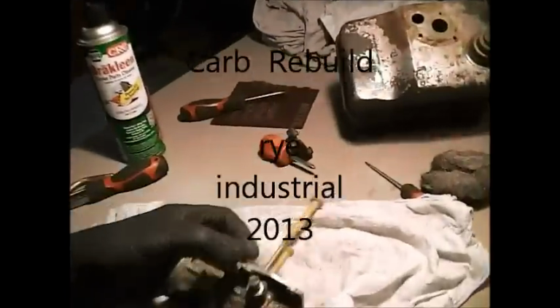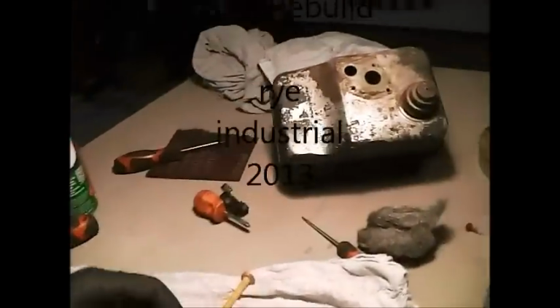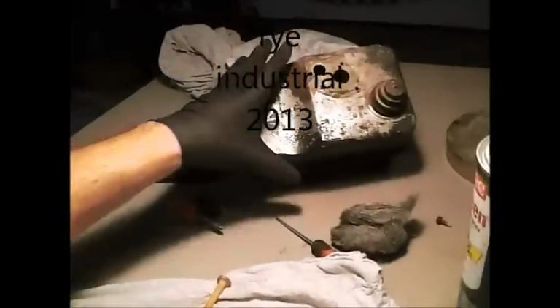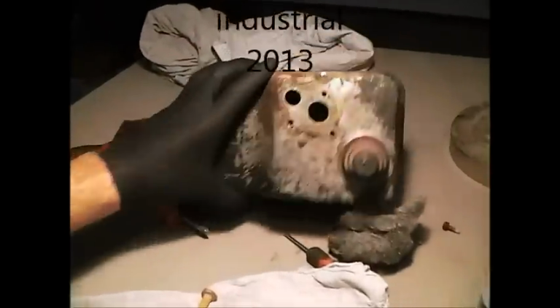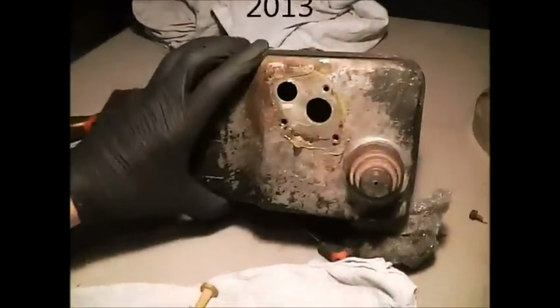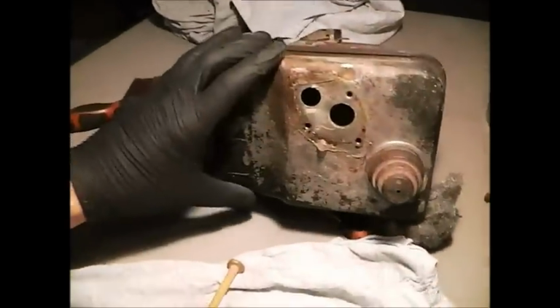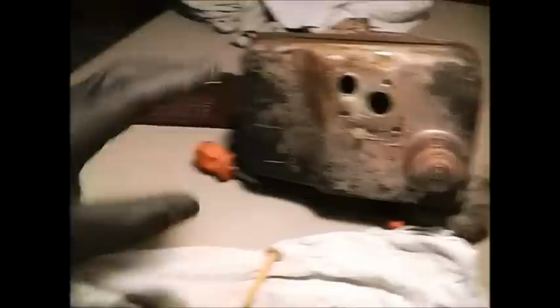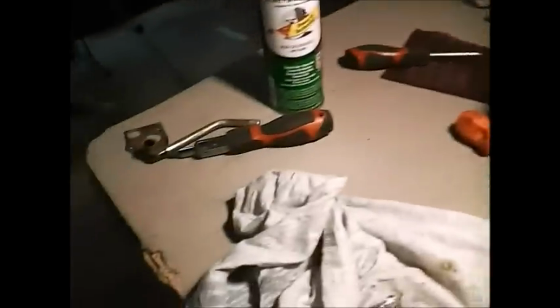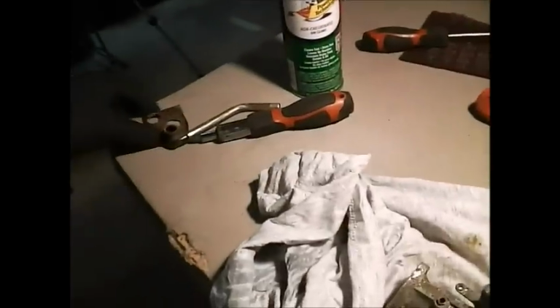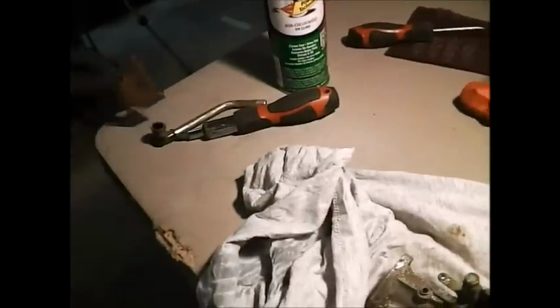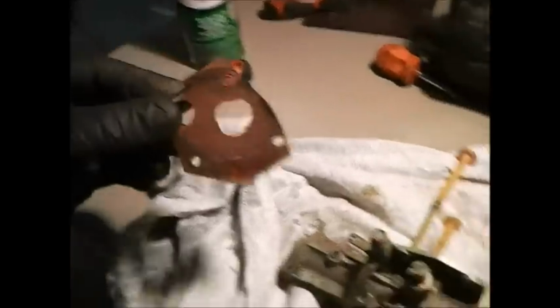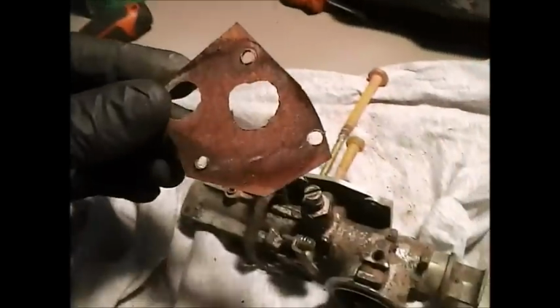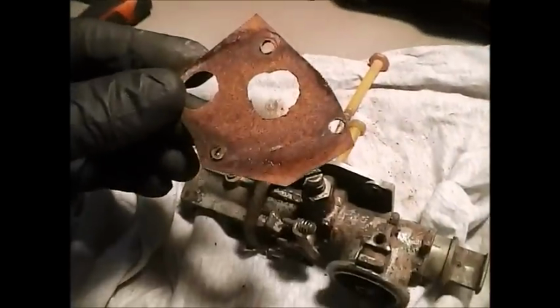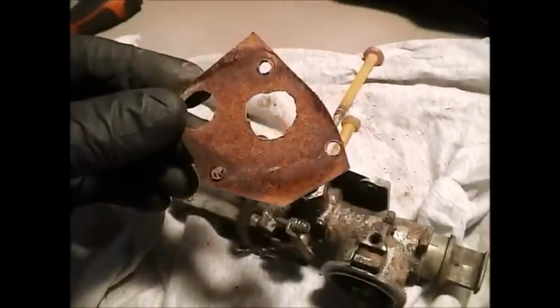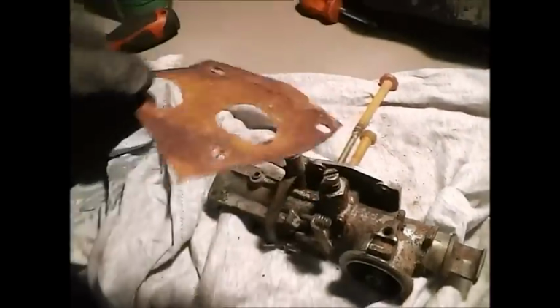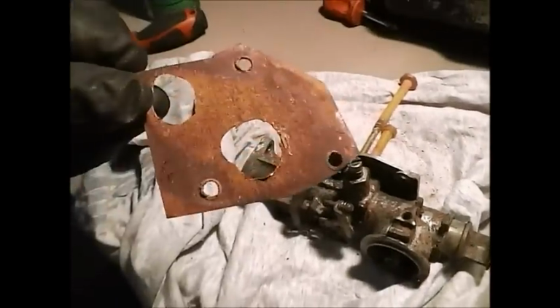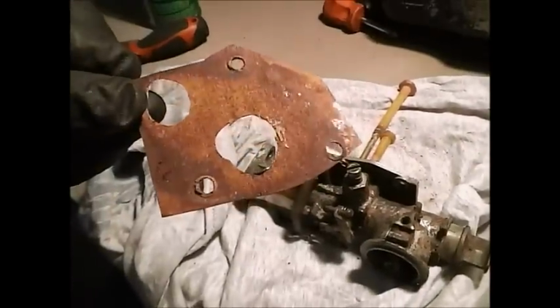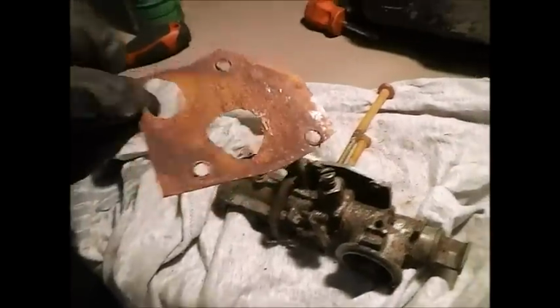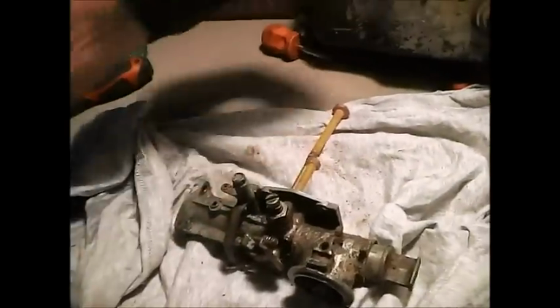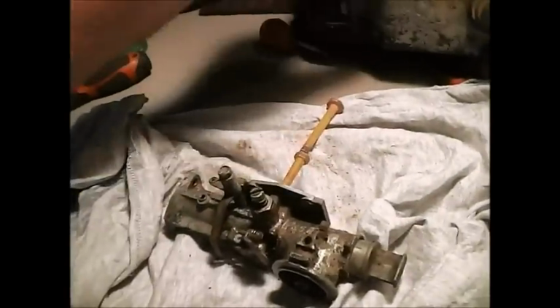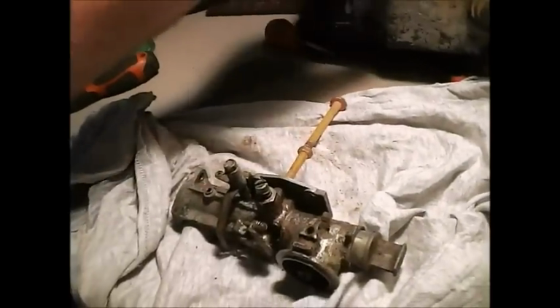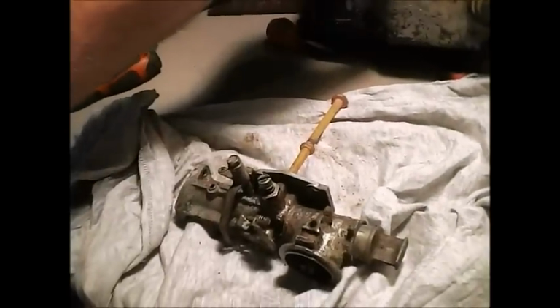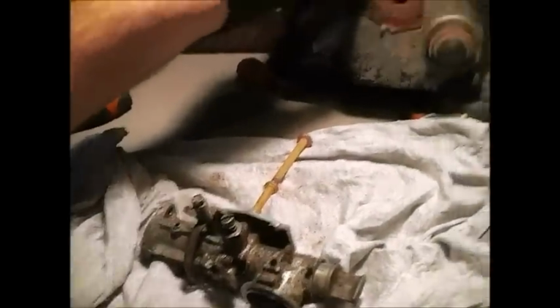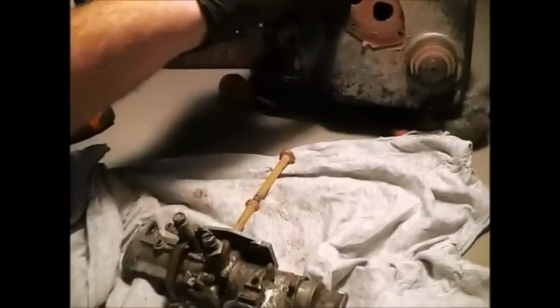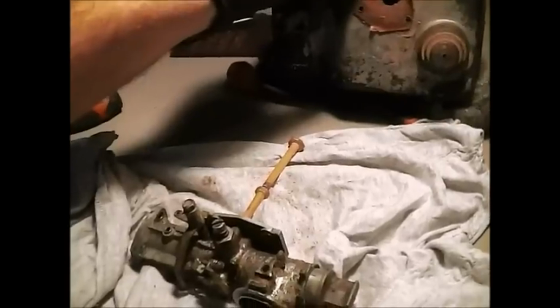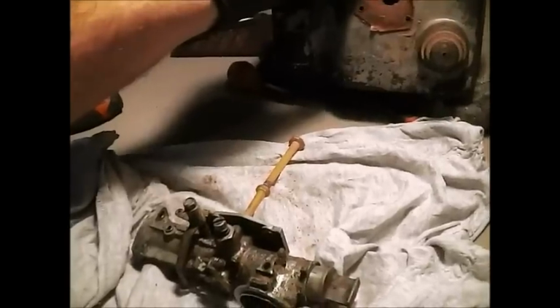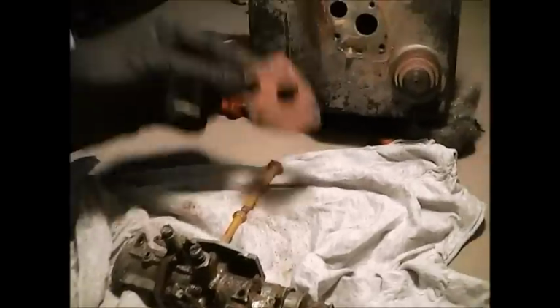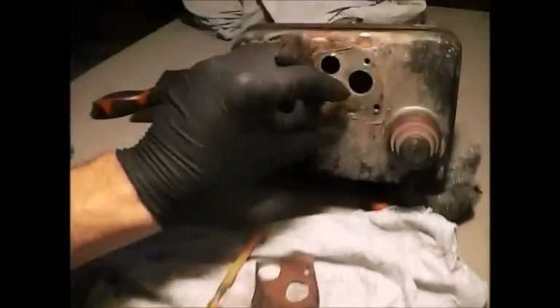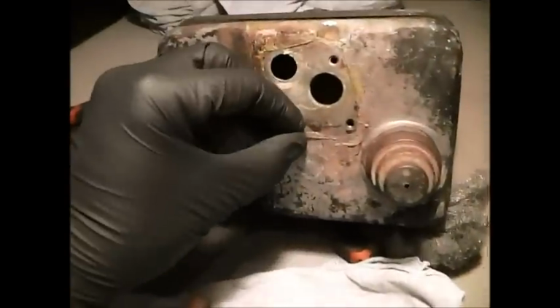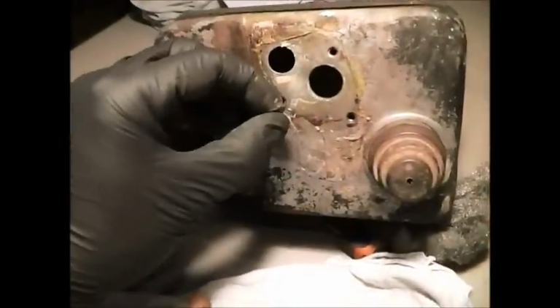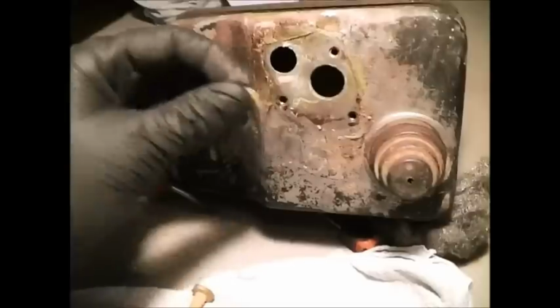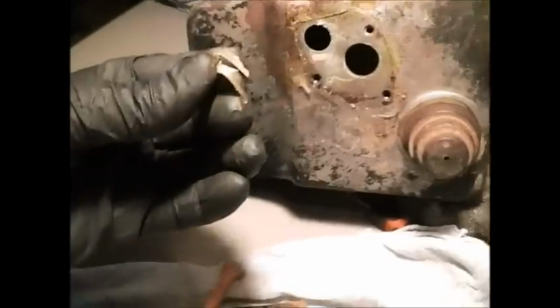I got this baby out. Looks like somebody made a nice custom gasket here, but I will reuse it — it wasn't leaking.